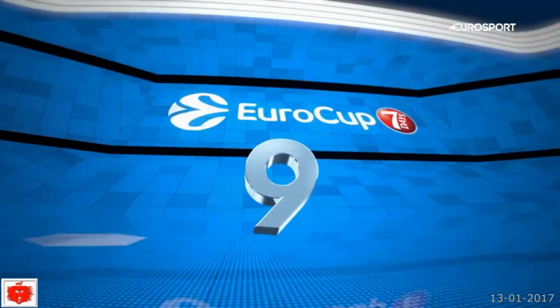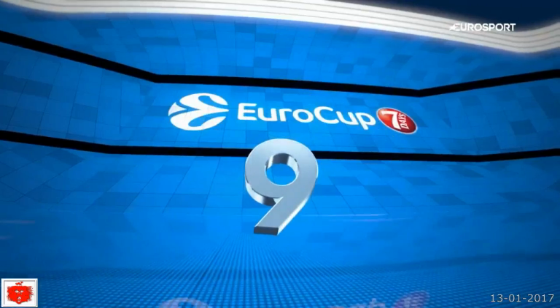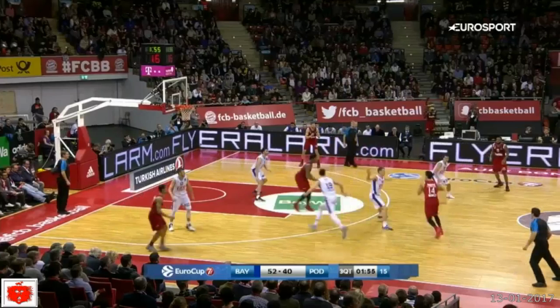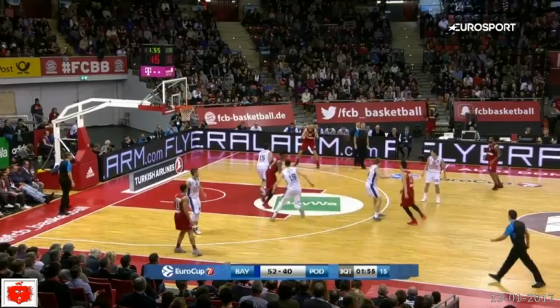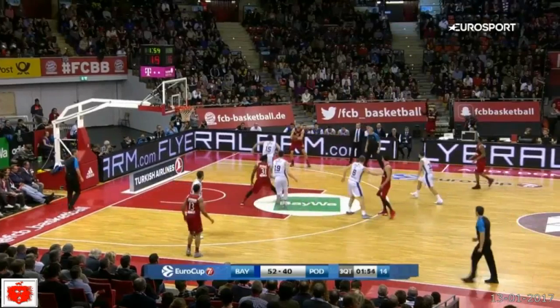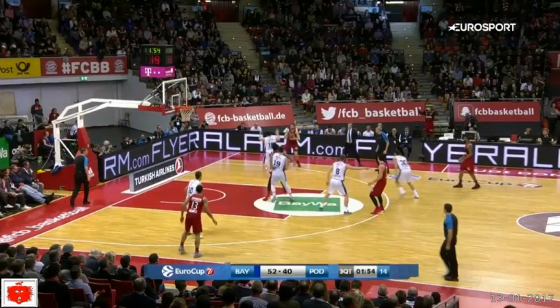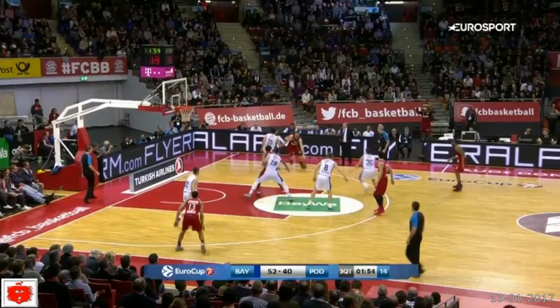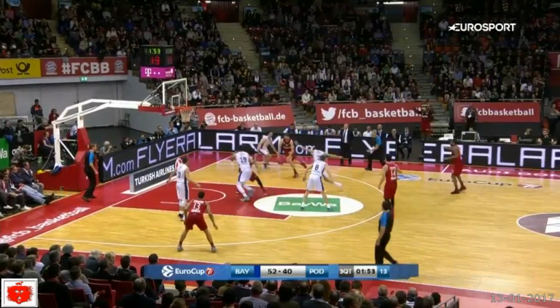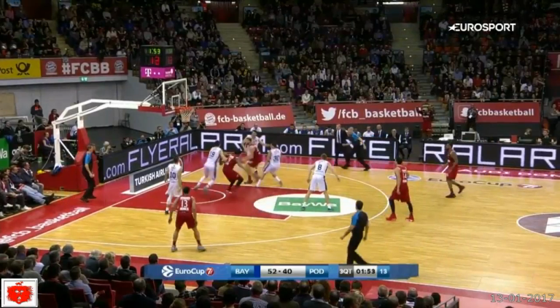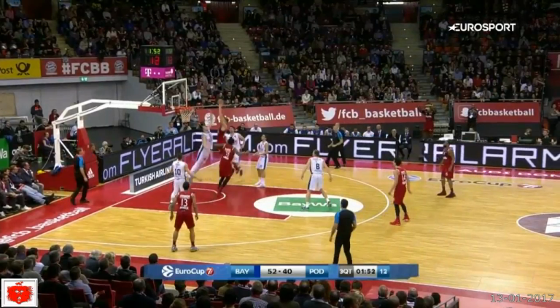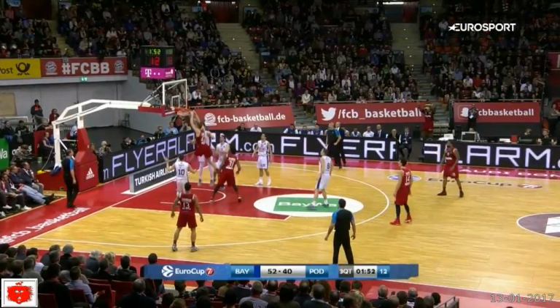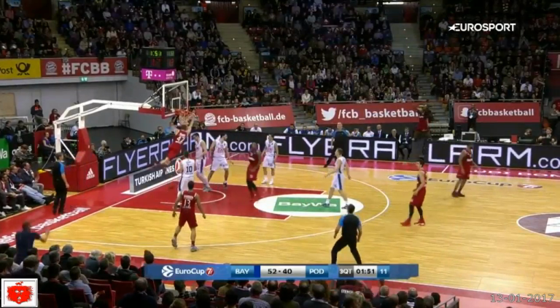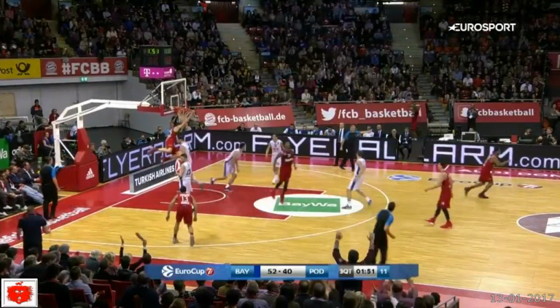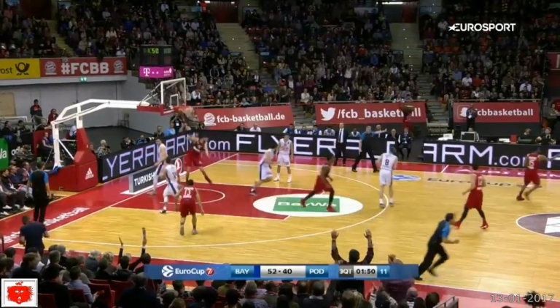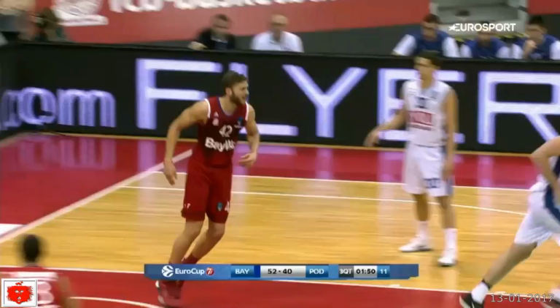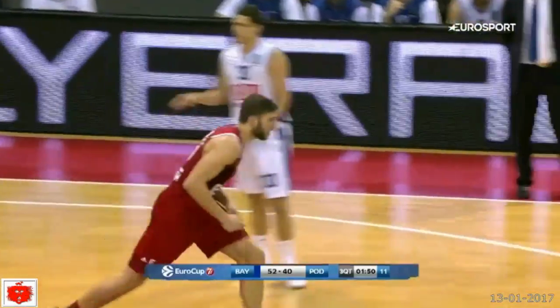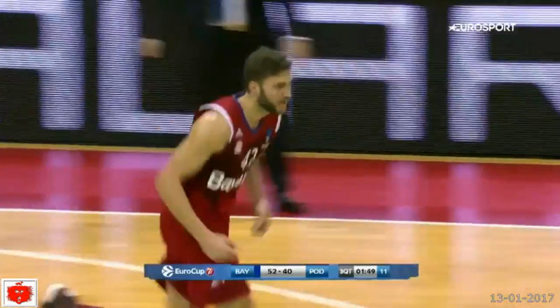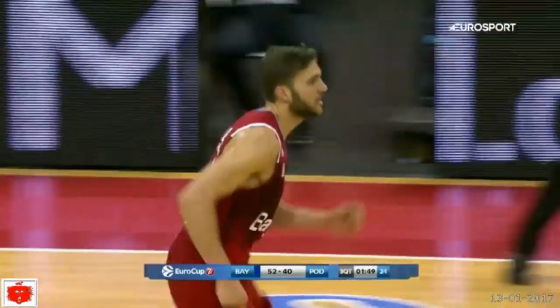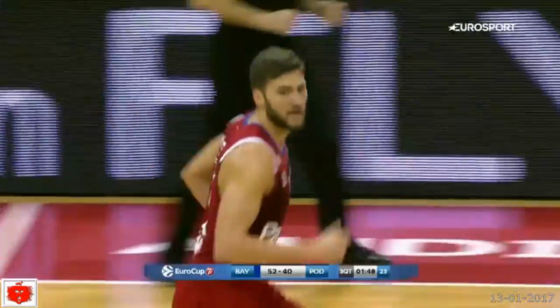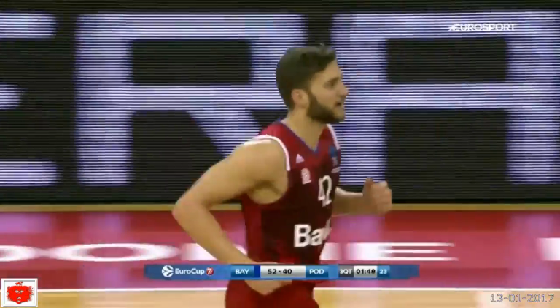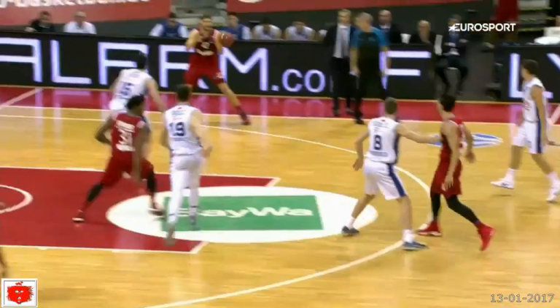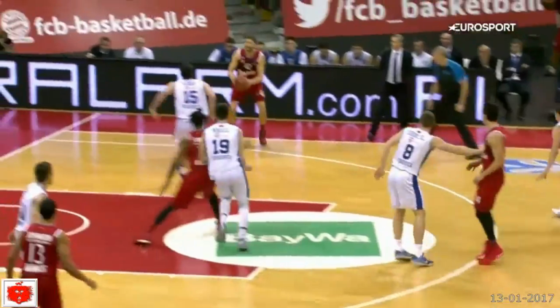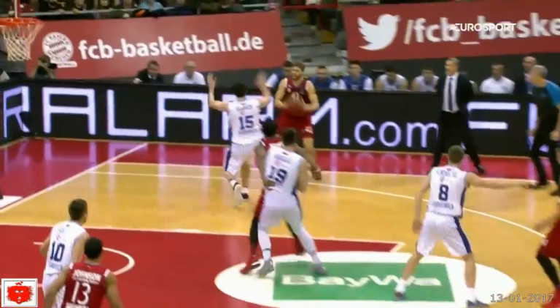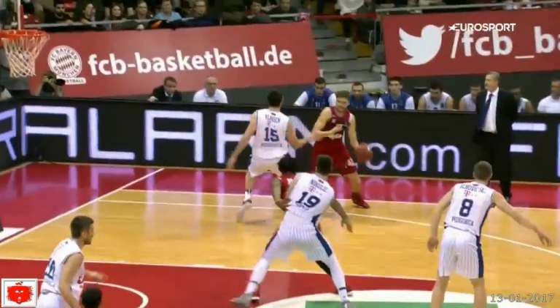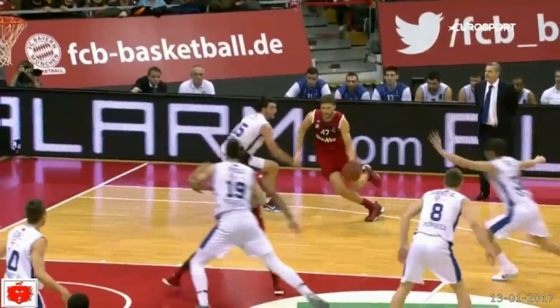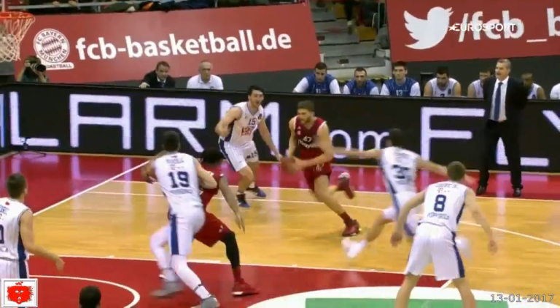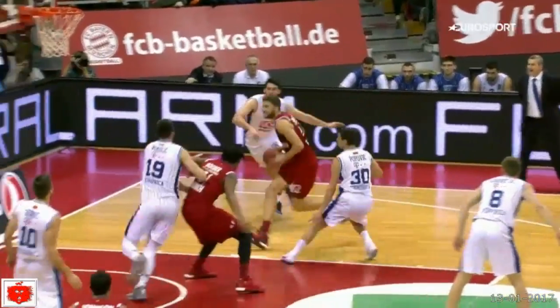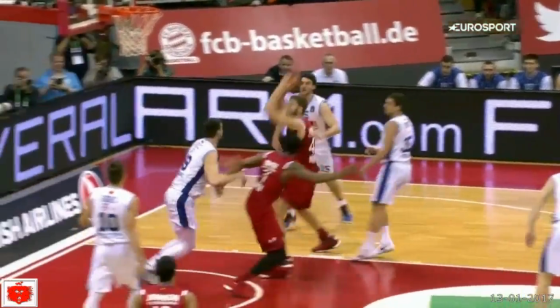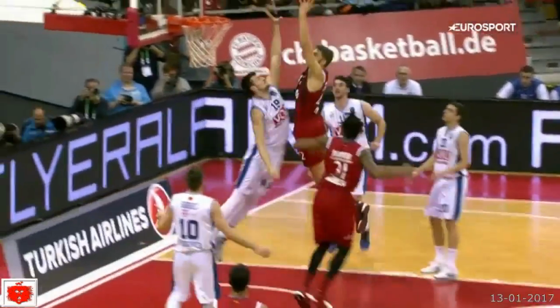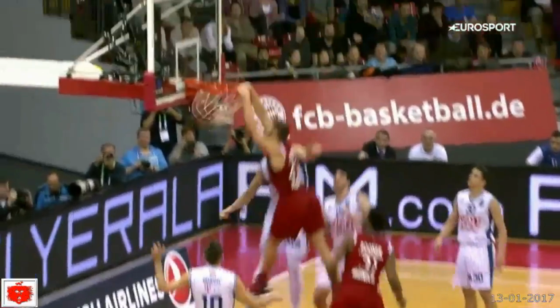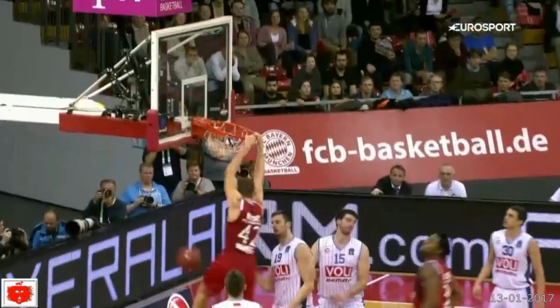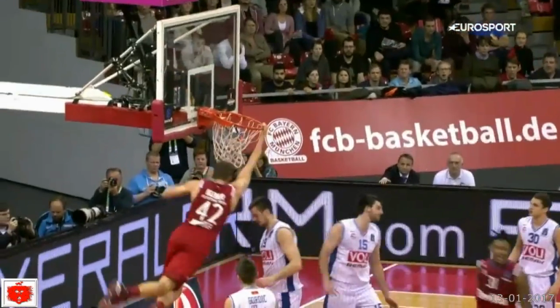Number 9: Bayern Munich at home. Maxi Kleber steps inside and he has liftoff — Bayern Munich getting the points from Maxi Kleber with a huge two-hander.